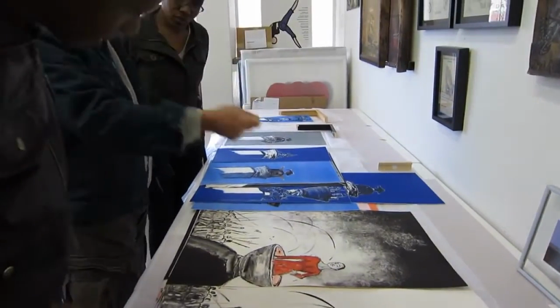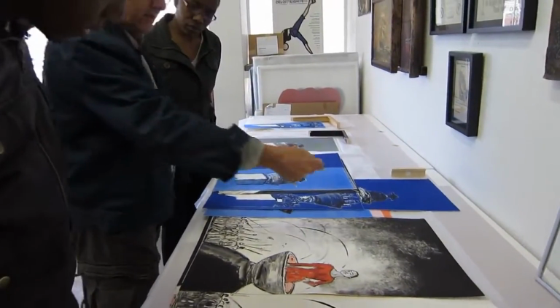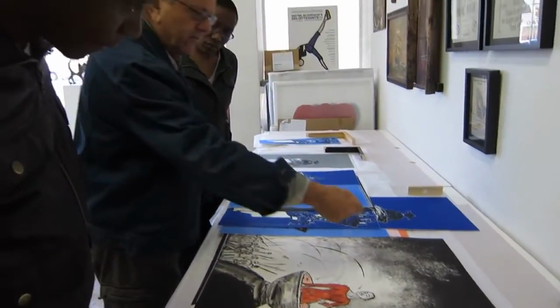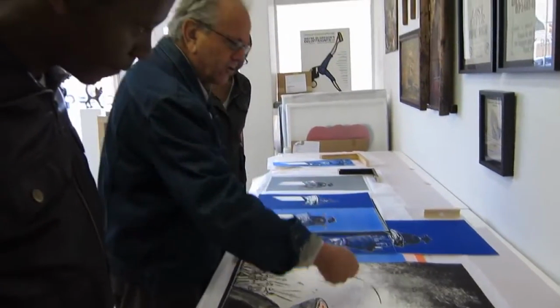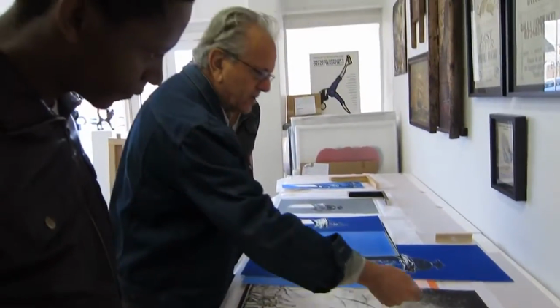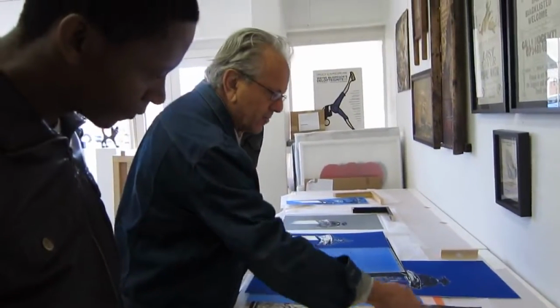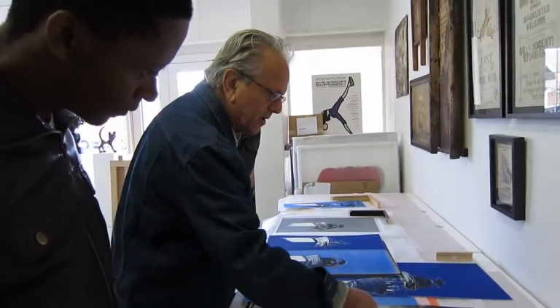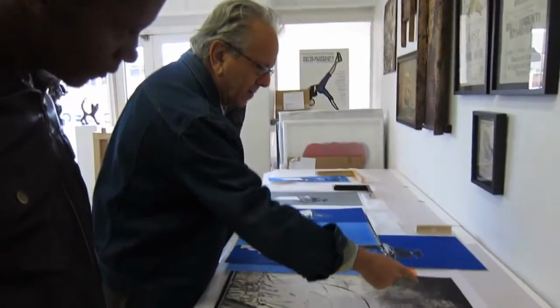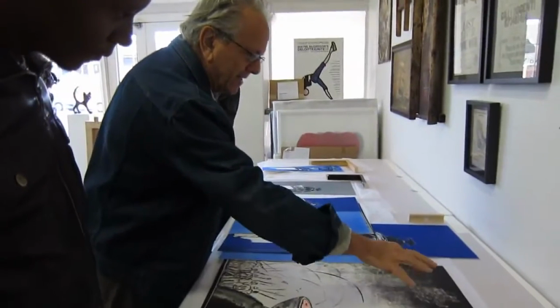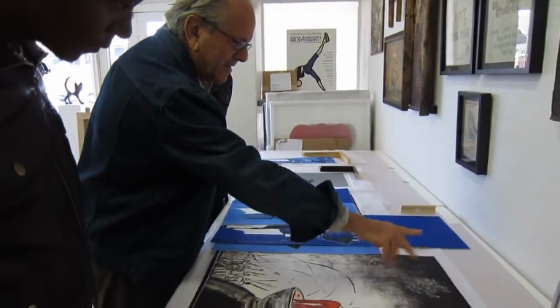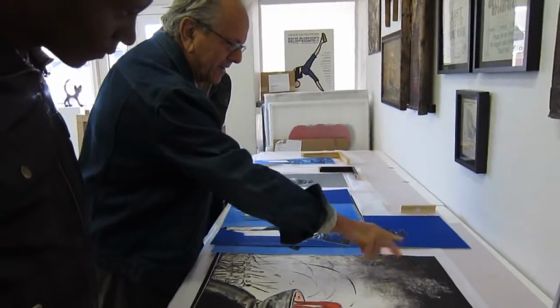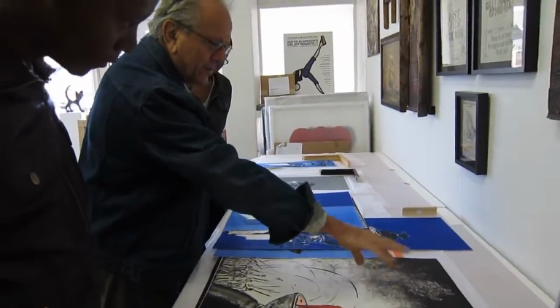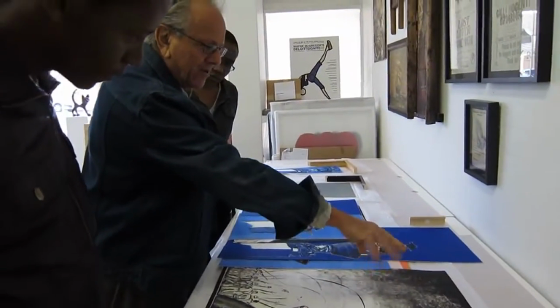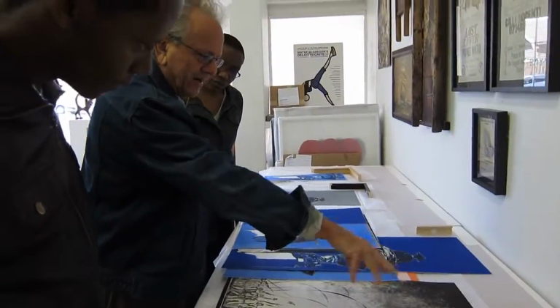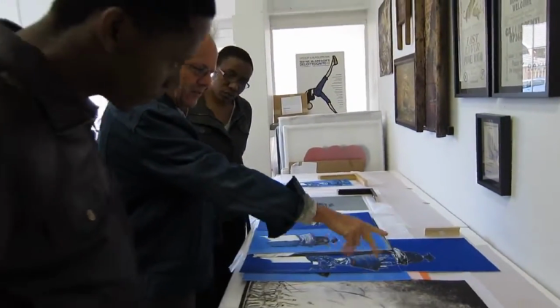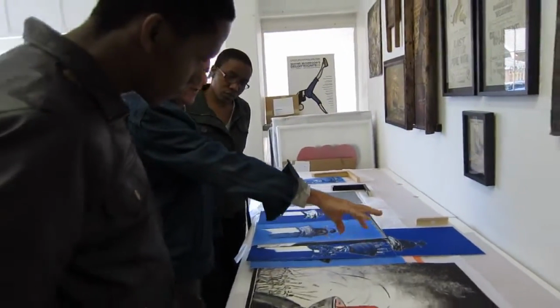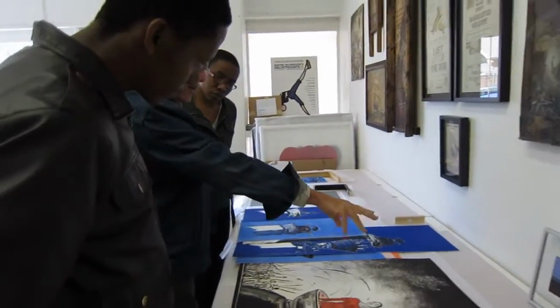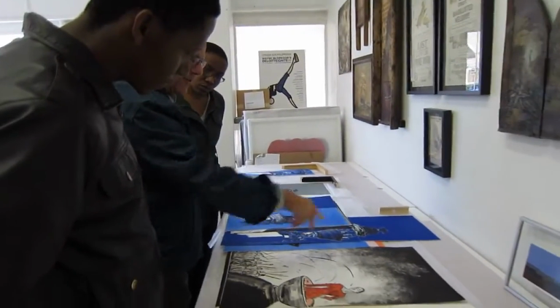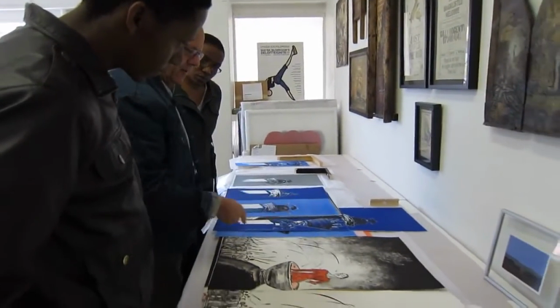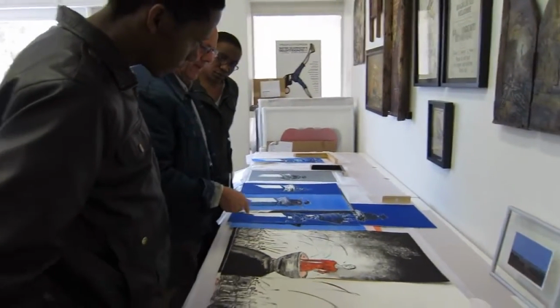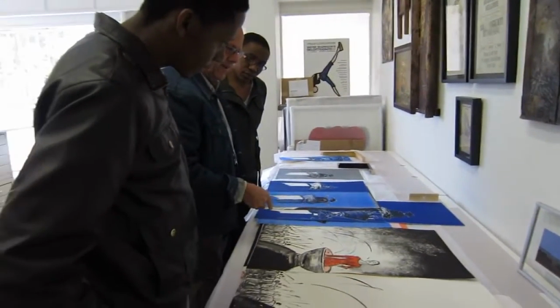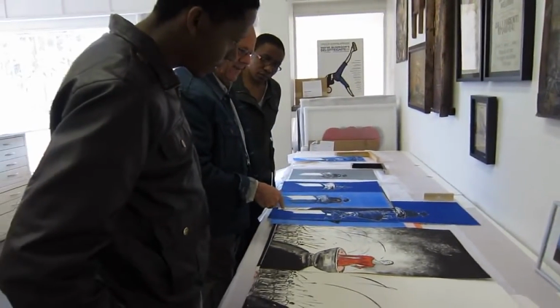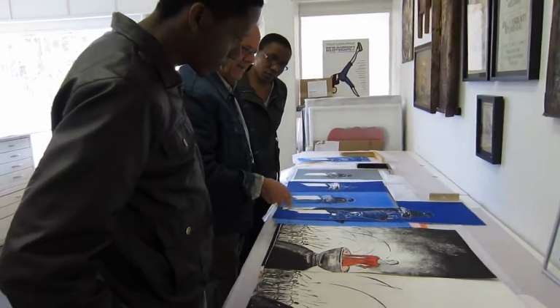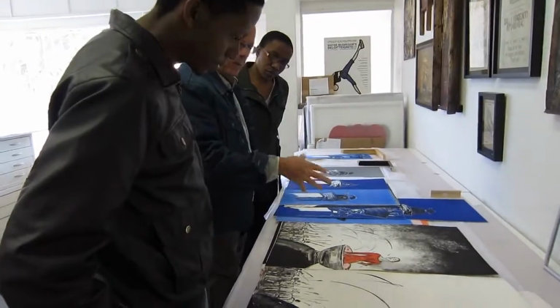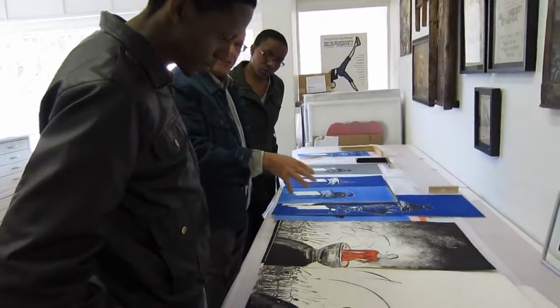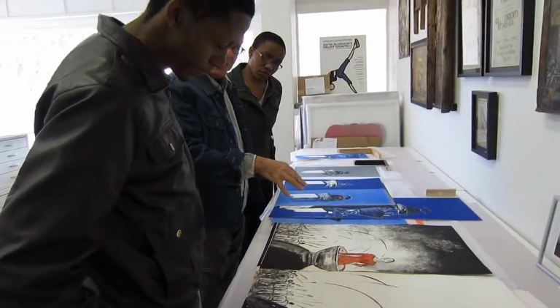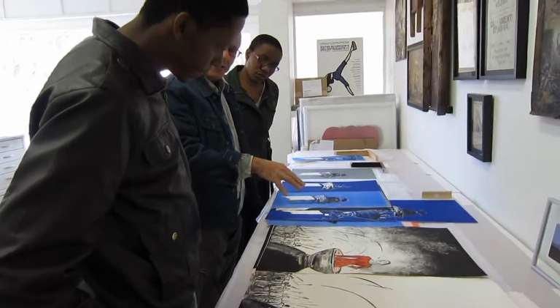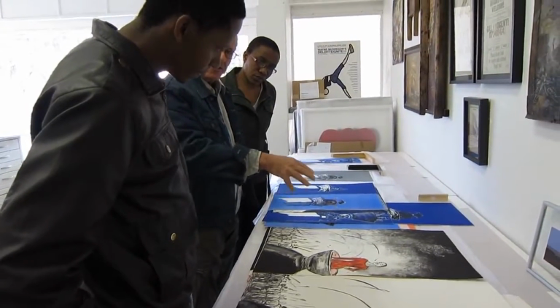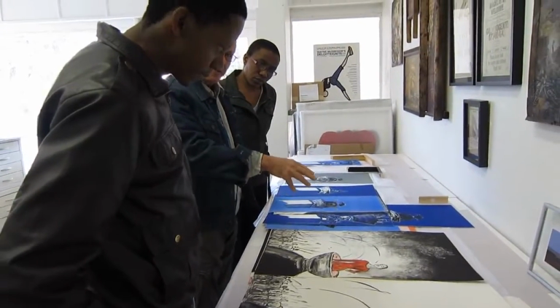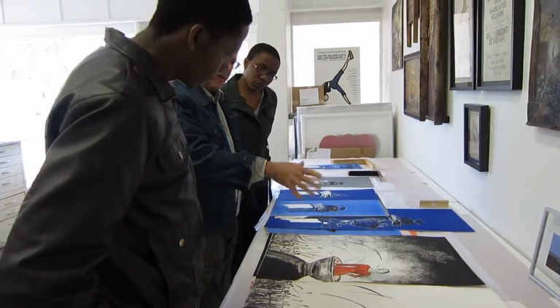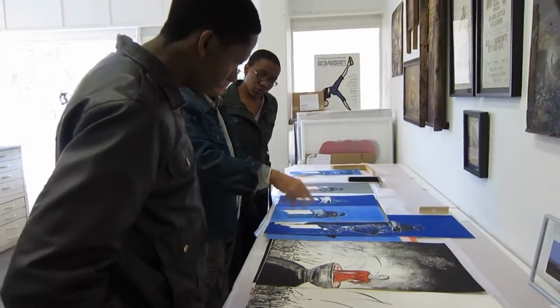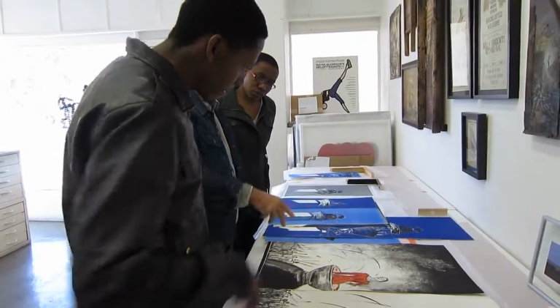It's interesting the picture got you with the brush mark. I mean, in a sense, without realising, you've got something quite figurative up there. Yes. Were you concentrating on that? No, it was just accidental.